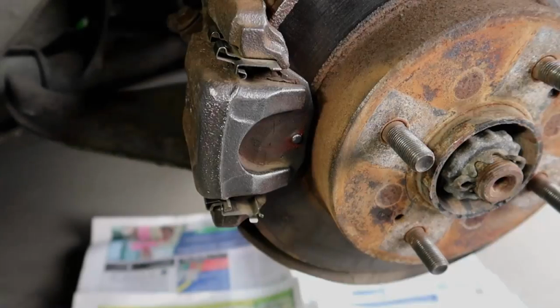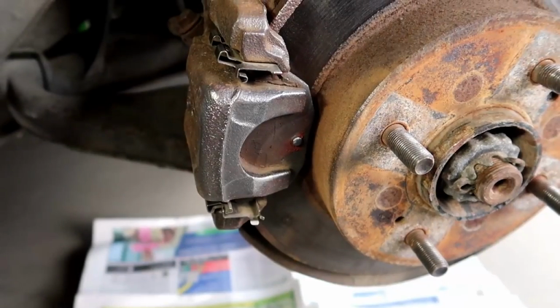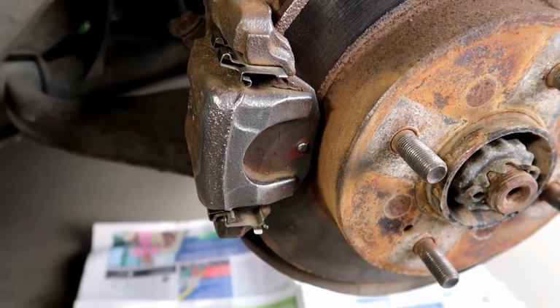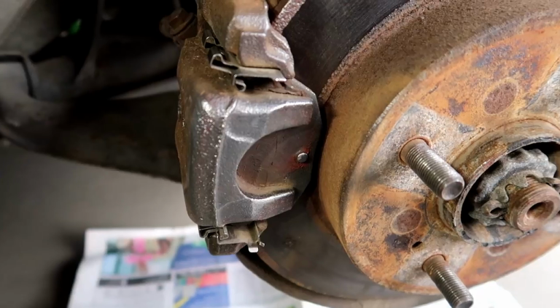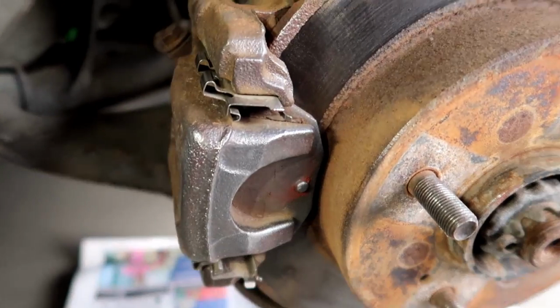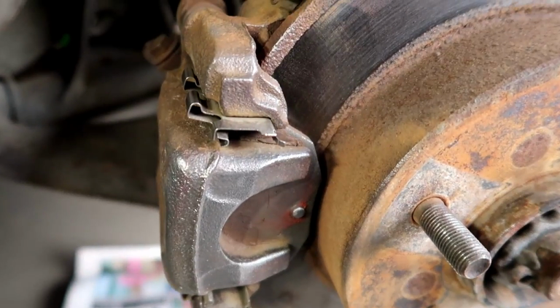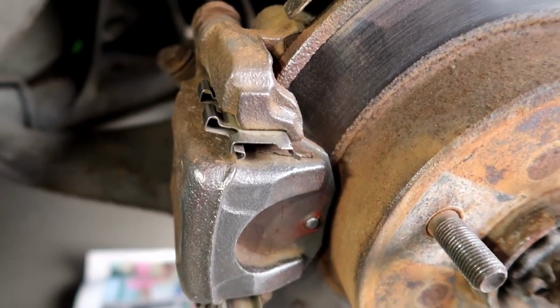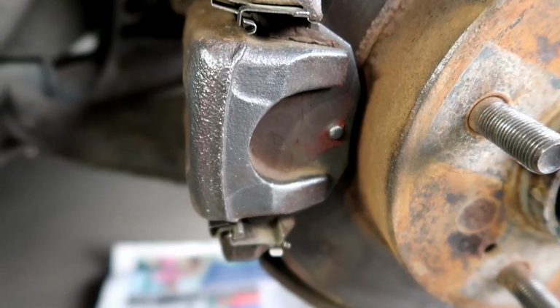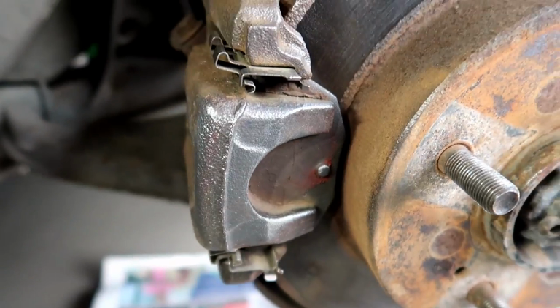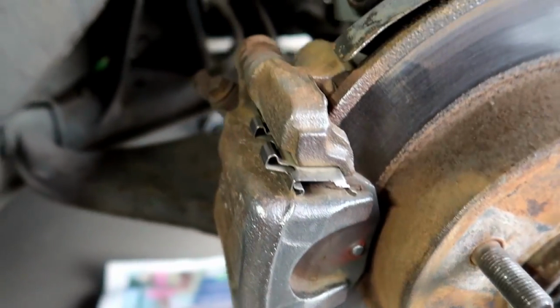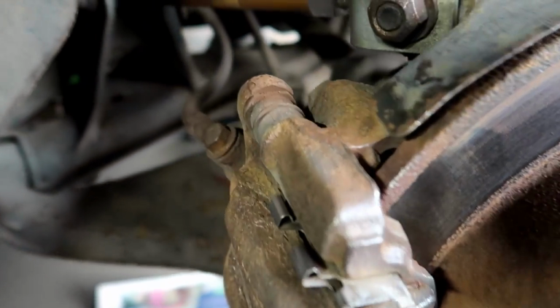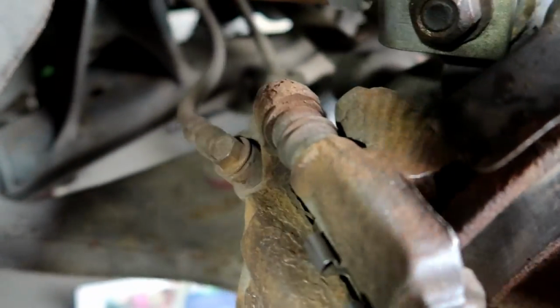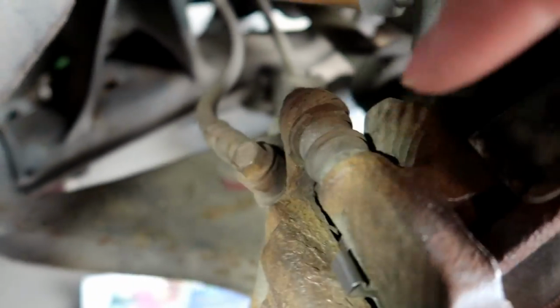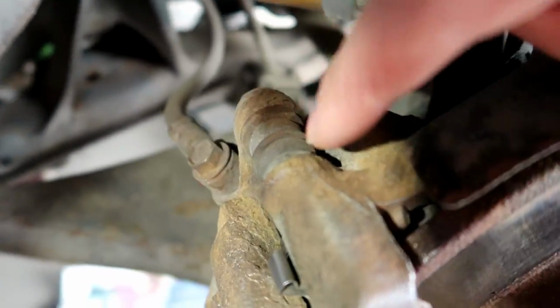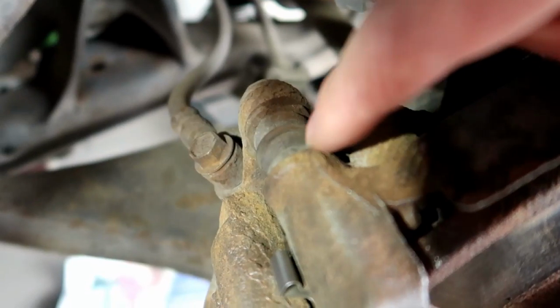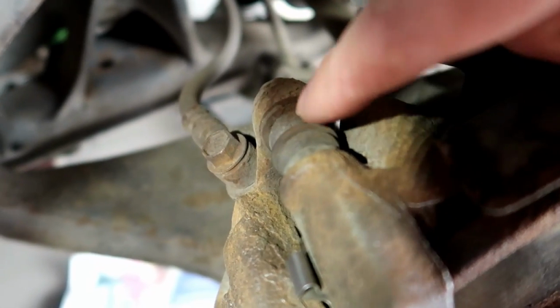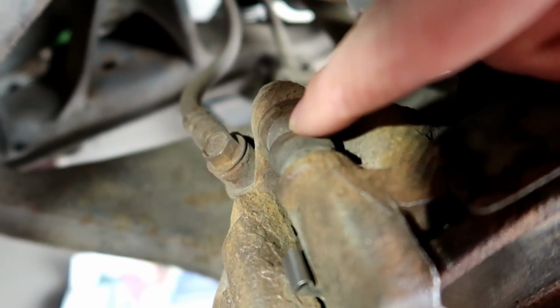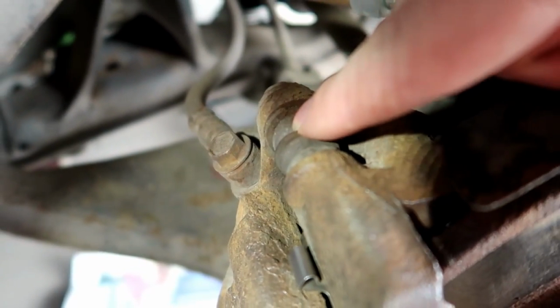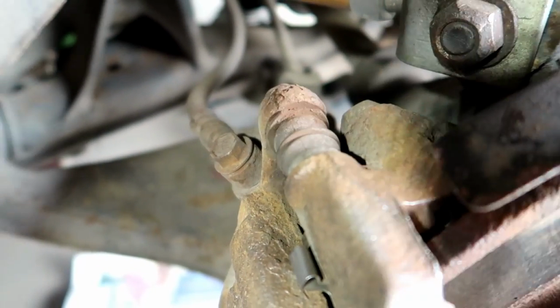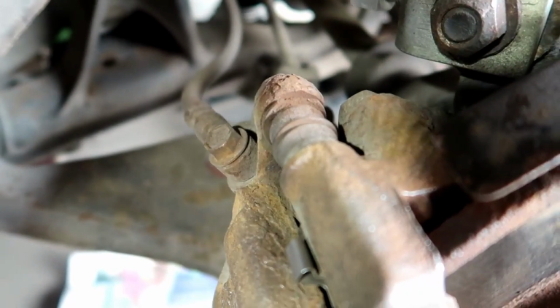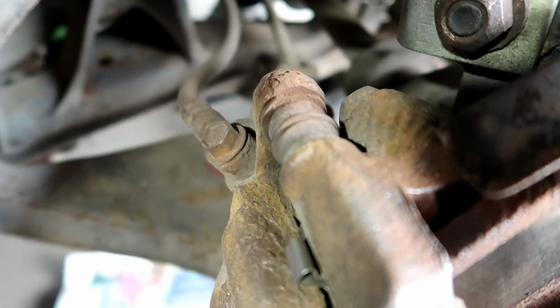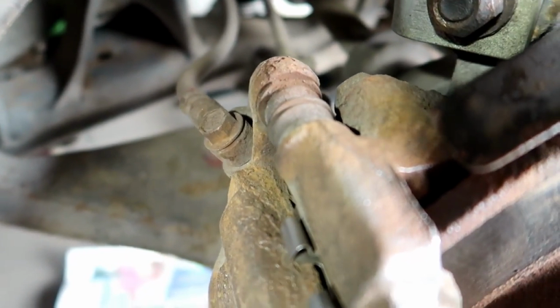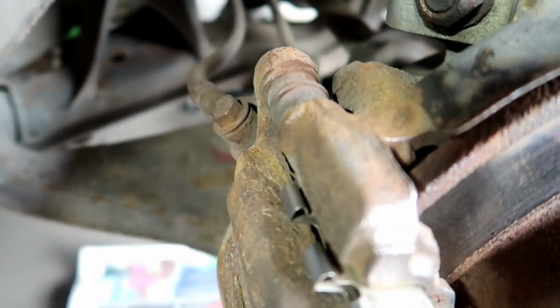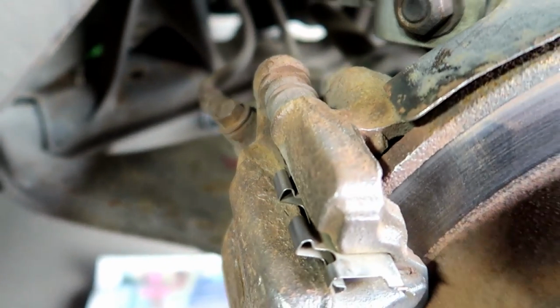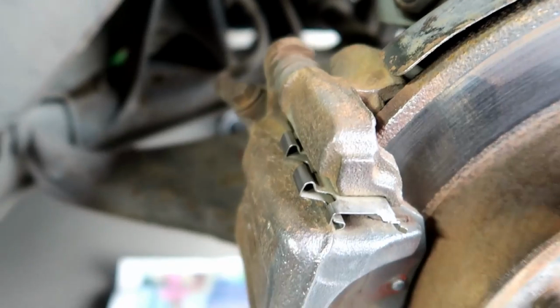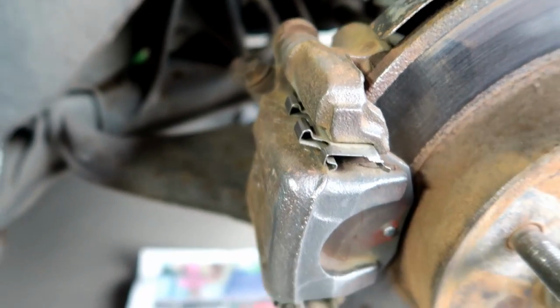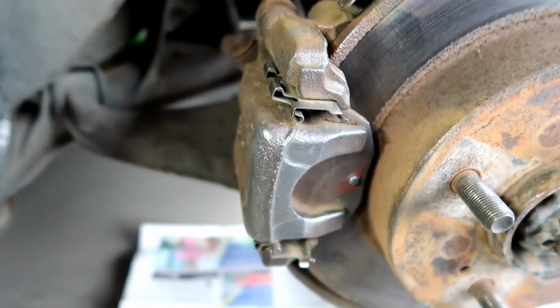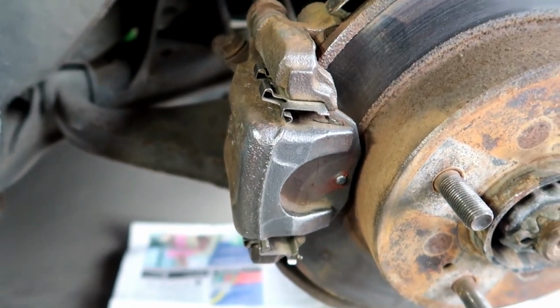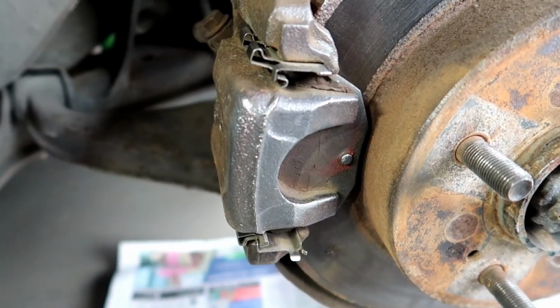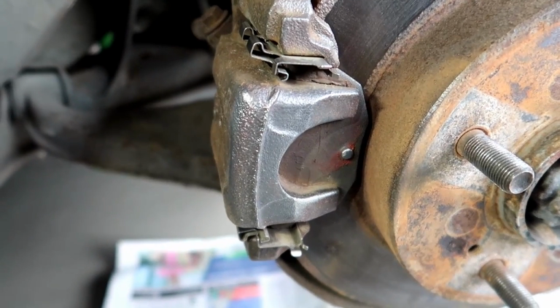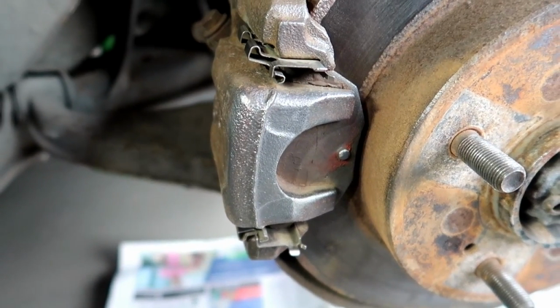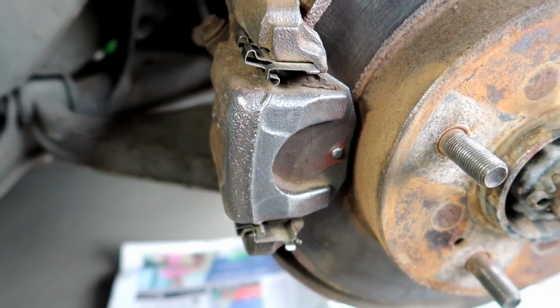Now that I worked on it with the wire brushes, it's kind of how you want it to look. Make sure not to rip these little rubber boots in the back here when you're using the wire brush, and make sure not to breathe in the brake dust. Getting a mask might not be a bad idea.